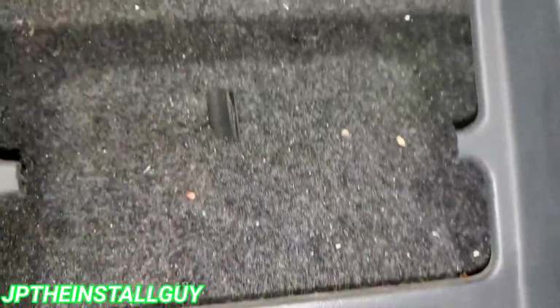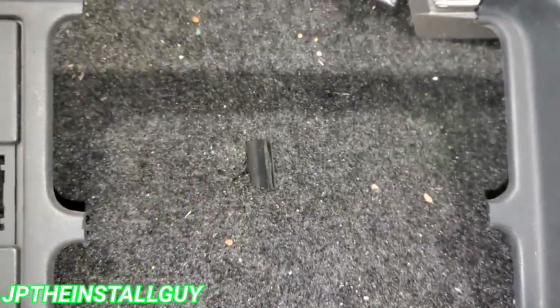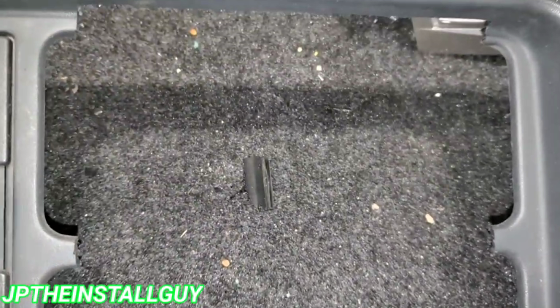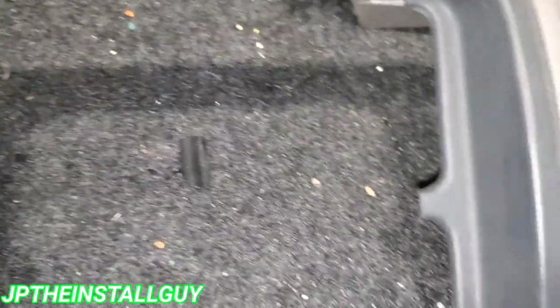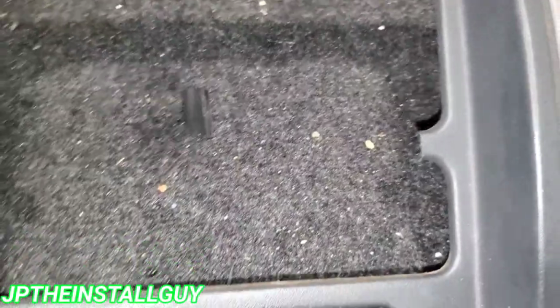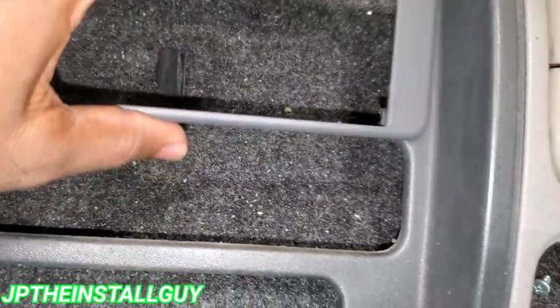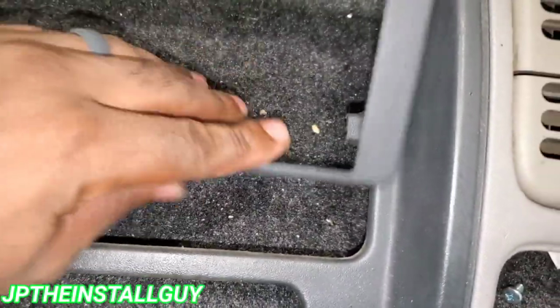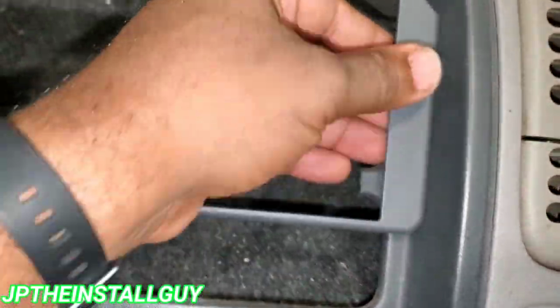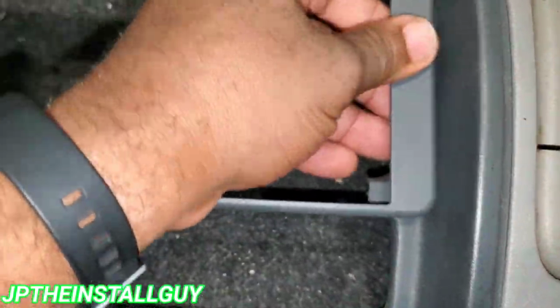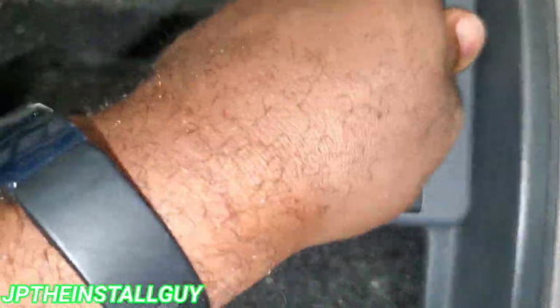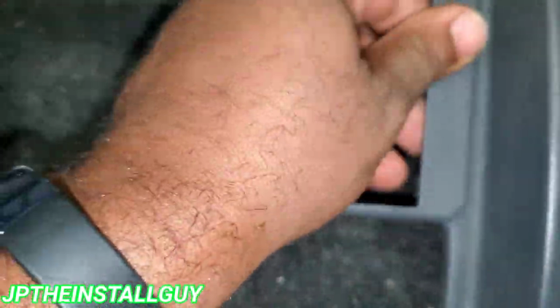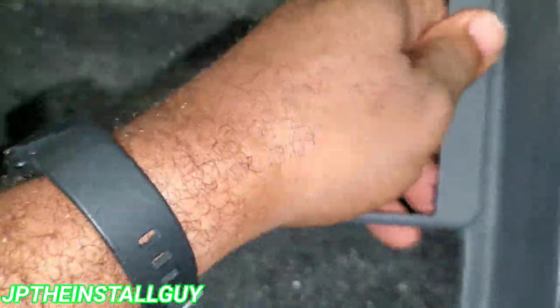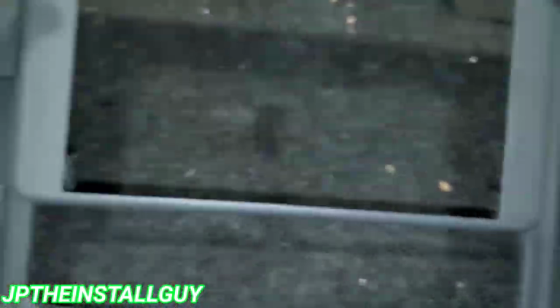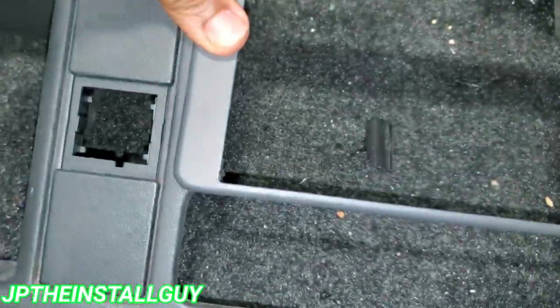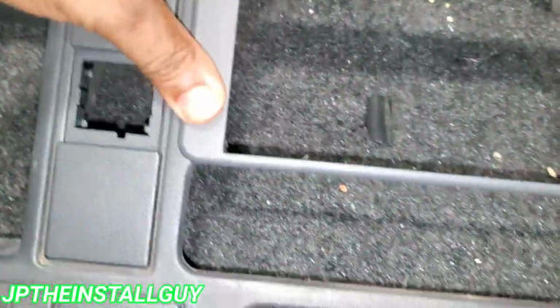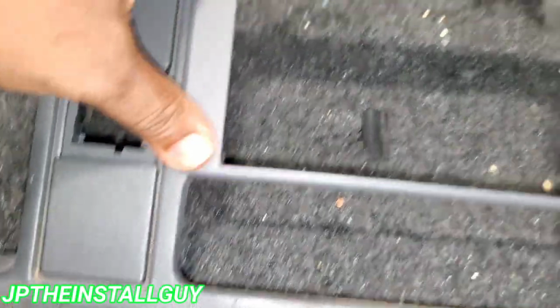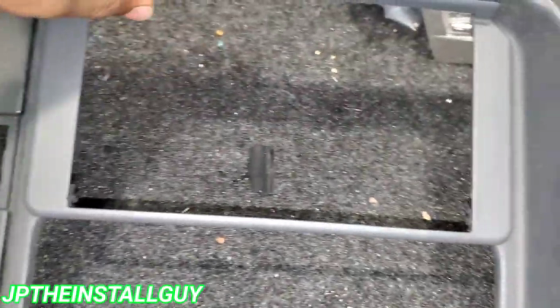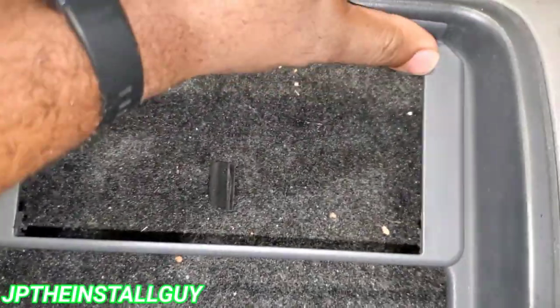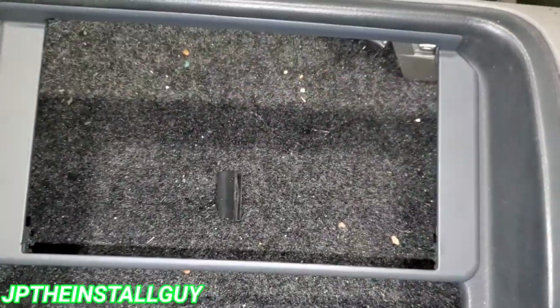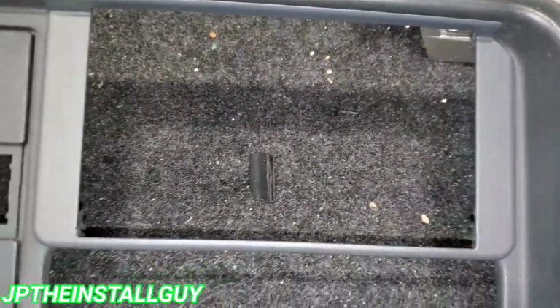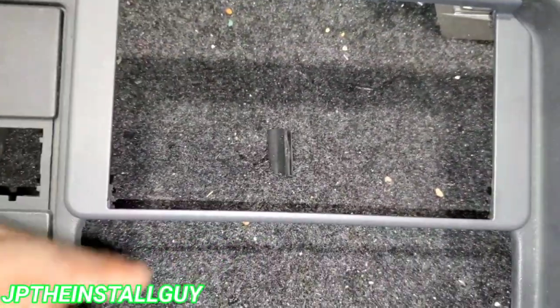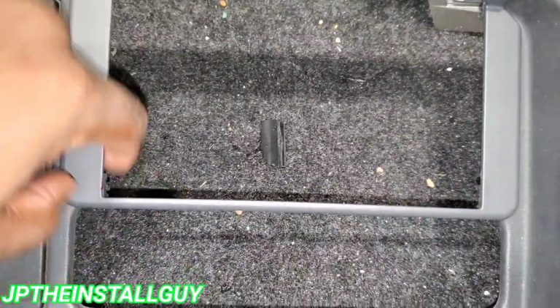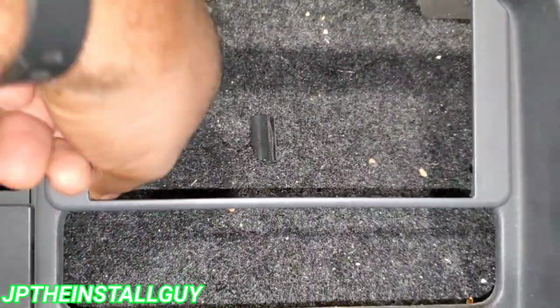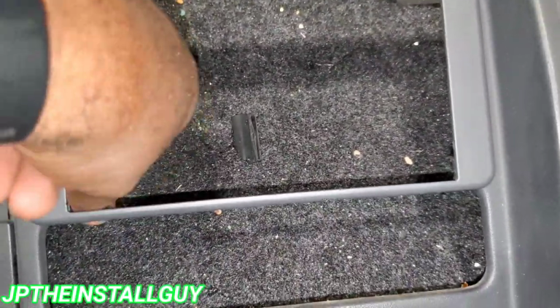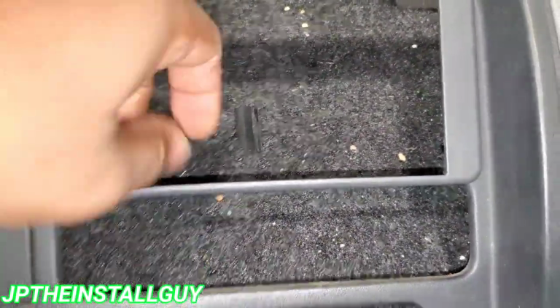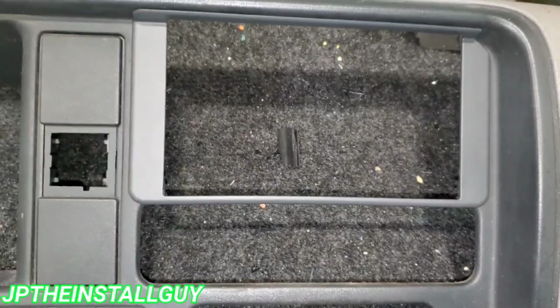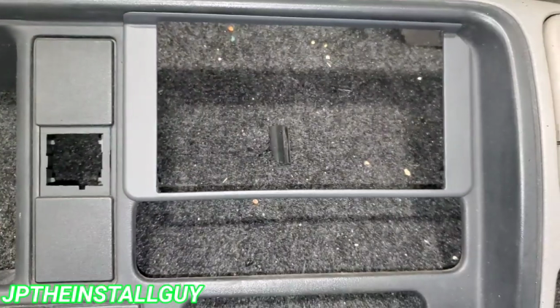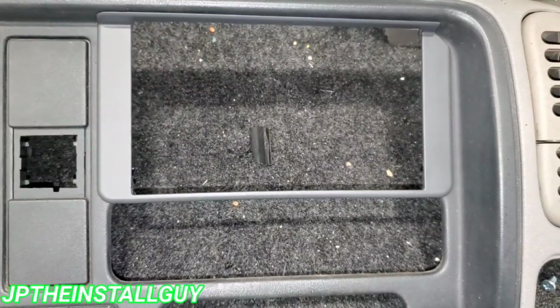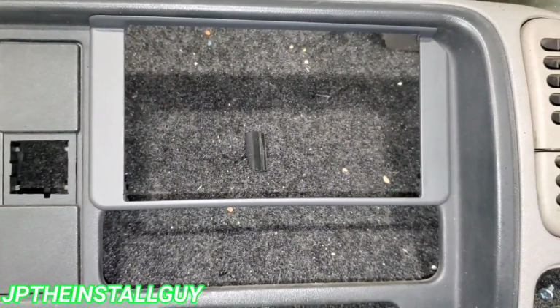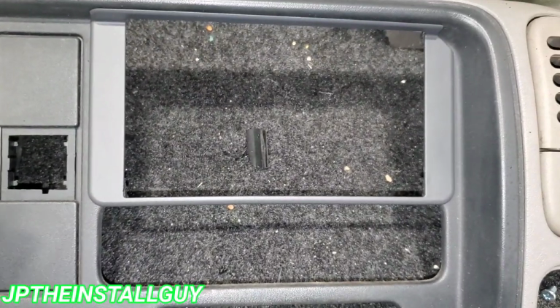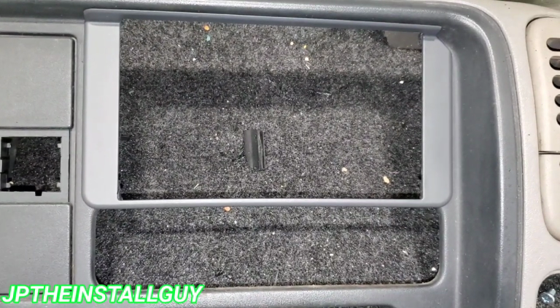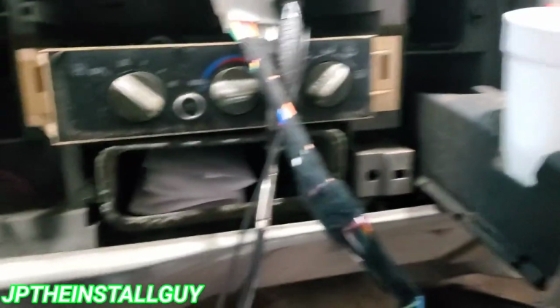All right, got that out — should be able to snap that back into place. Now we have our double DIN opening.